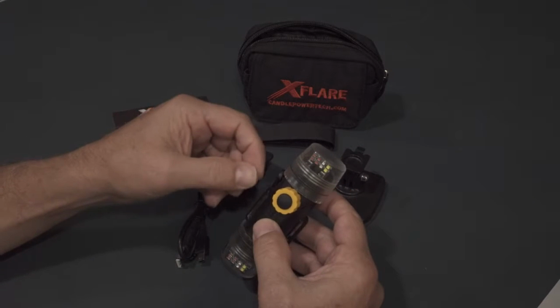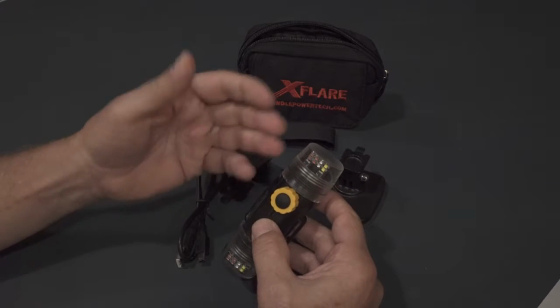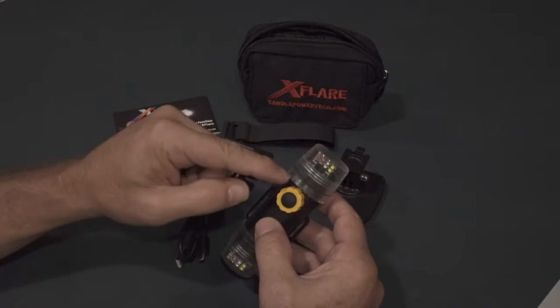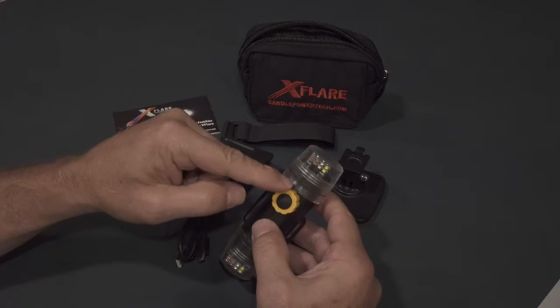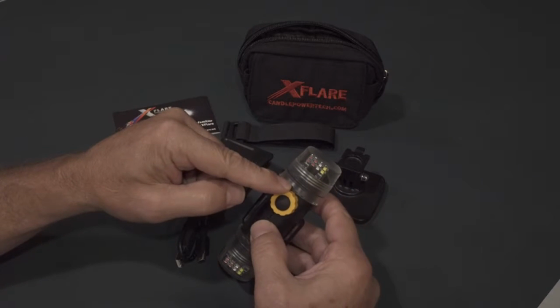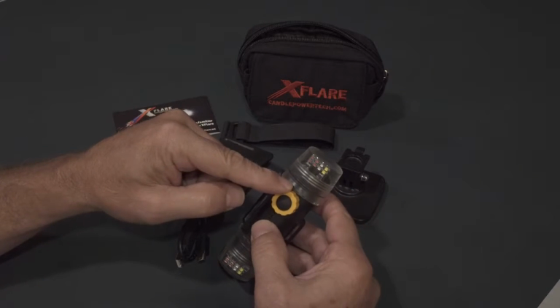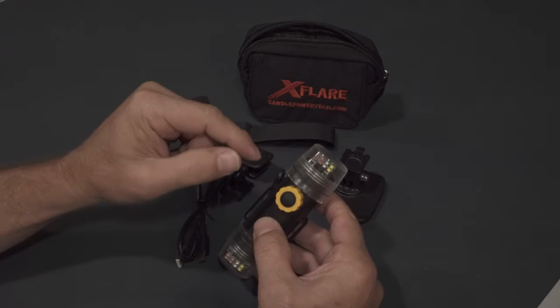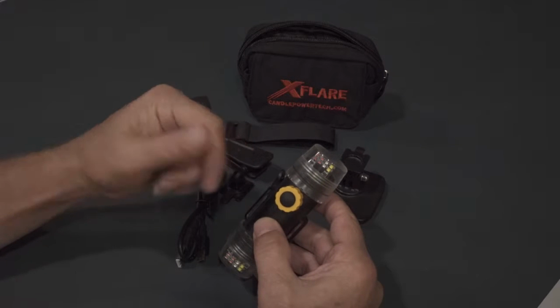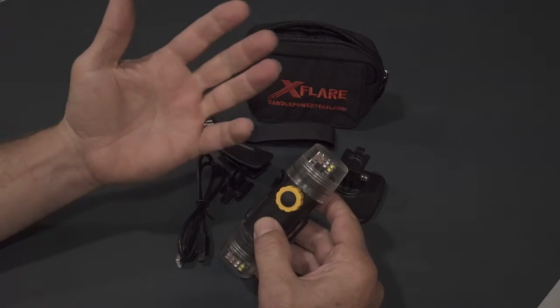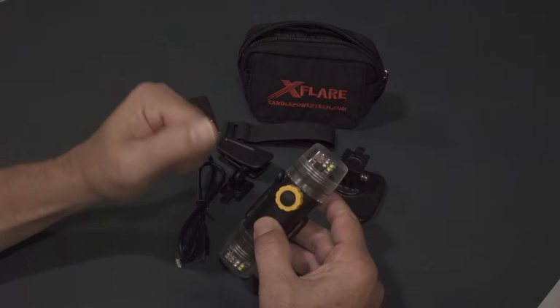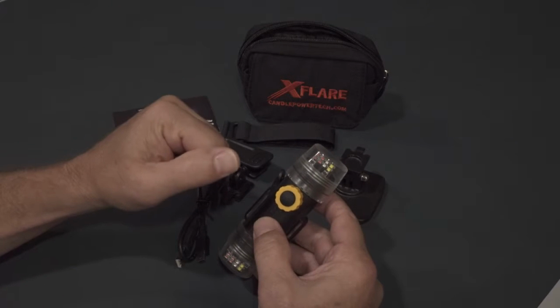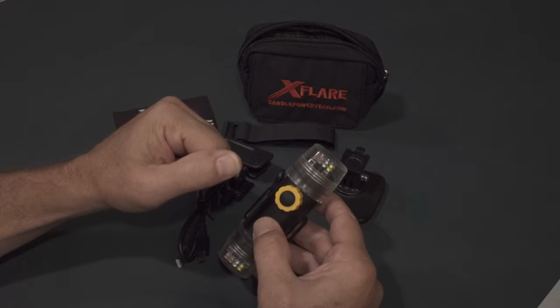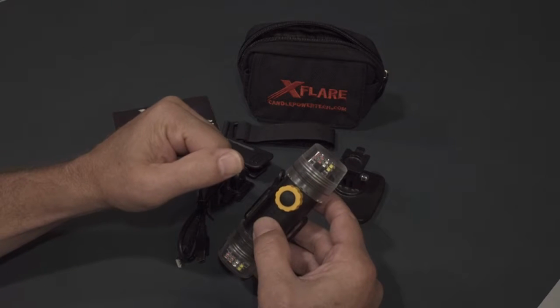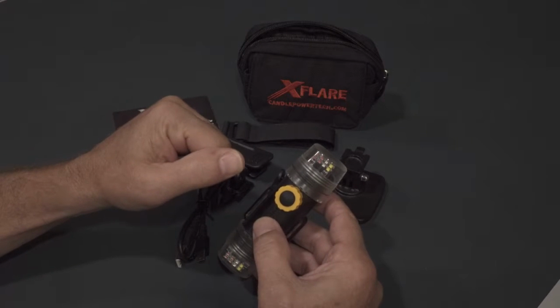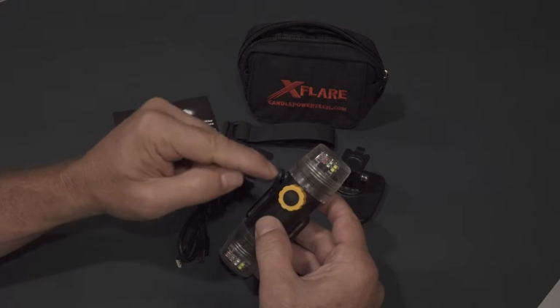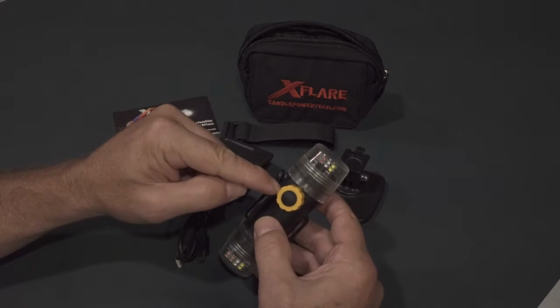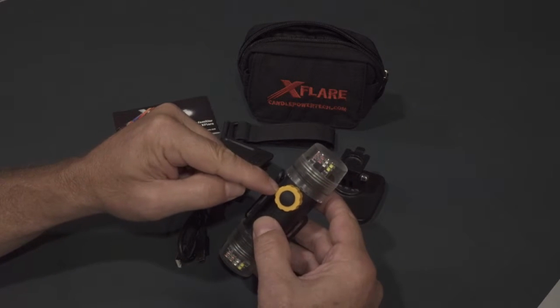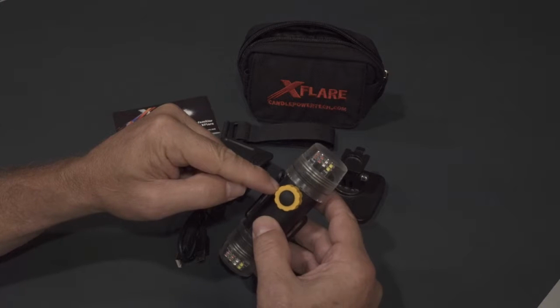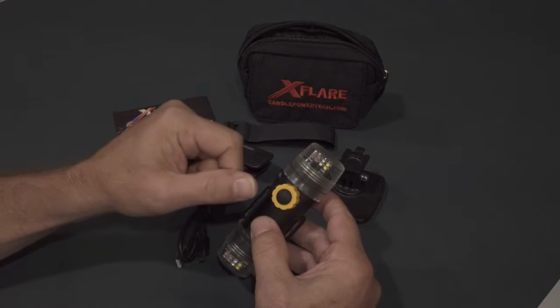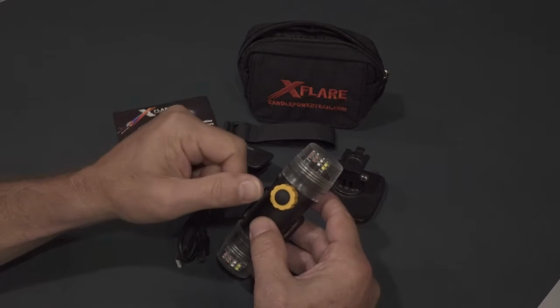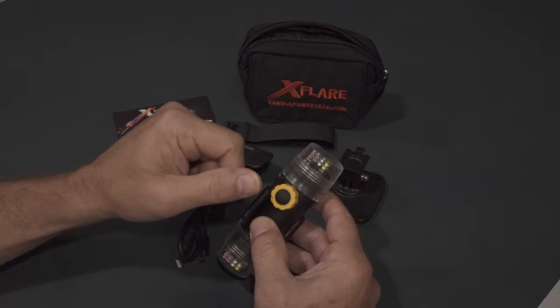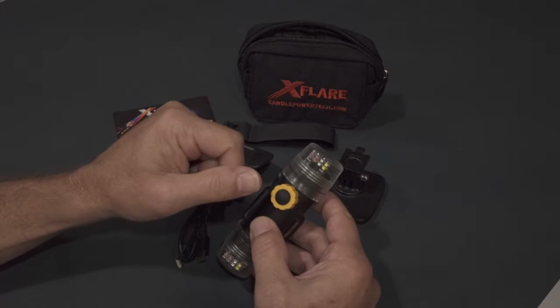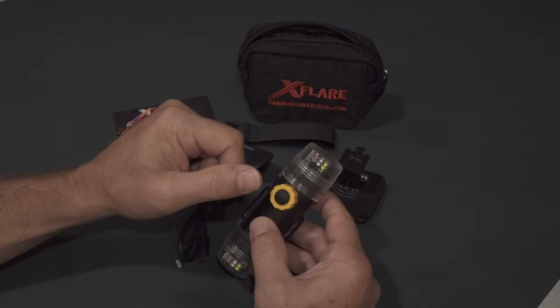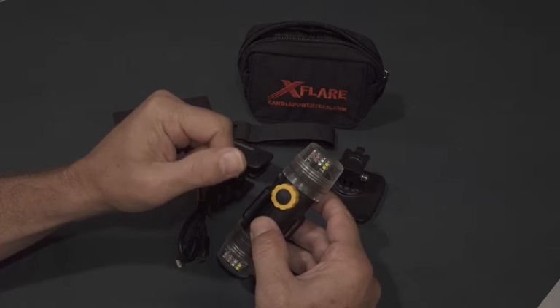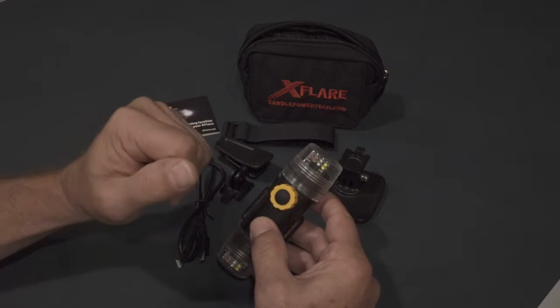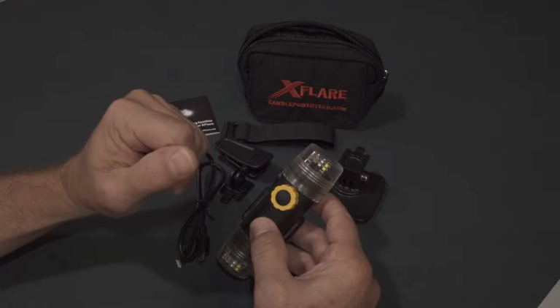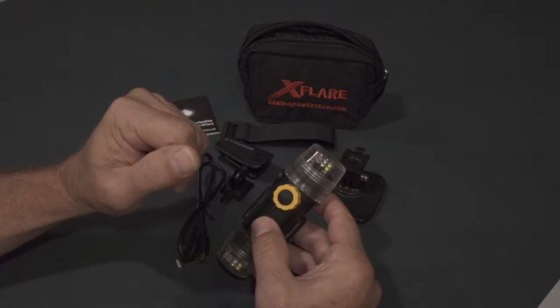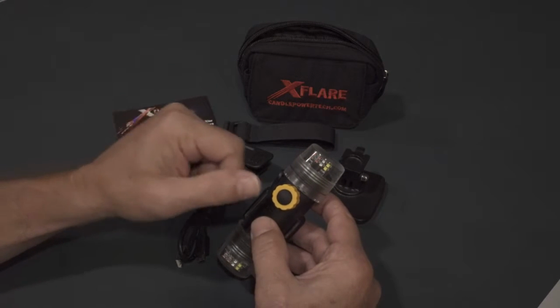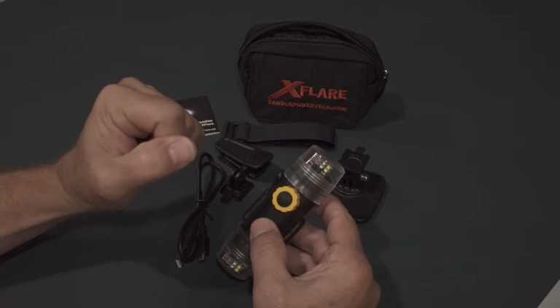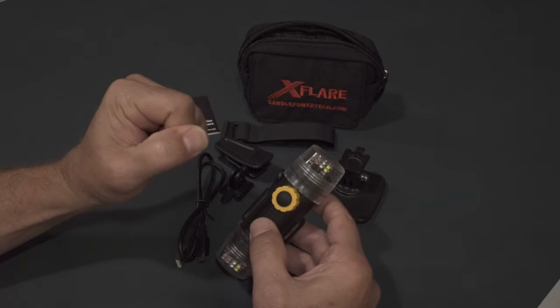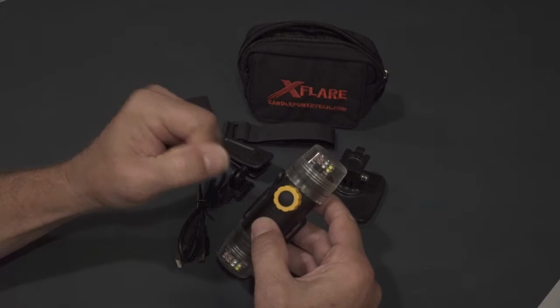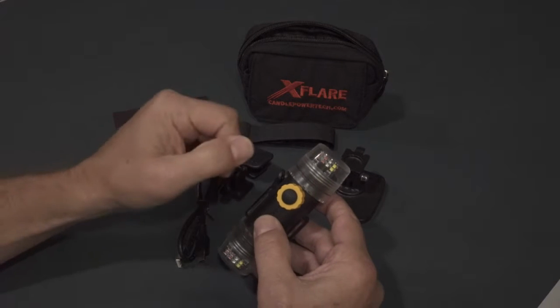Operation and programming are all done from the mode button. There are up to four modes the X-Flare will operate in. You simply turn the X-Flare on with a quick push and release of the mode button, and you cycle through the four modes with a quick push and release of the mode button. I will demonstrate.